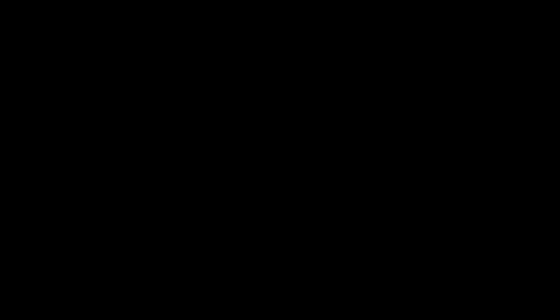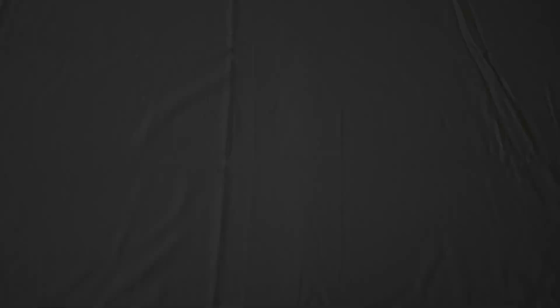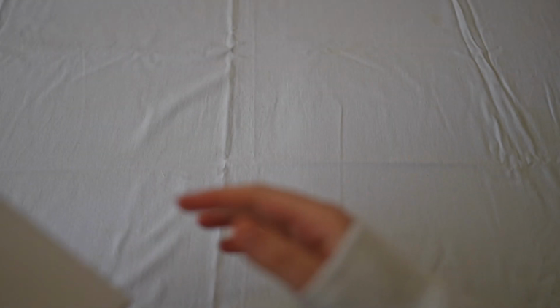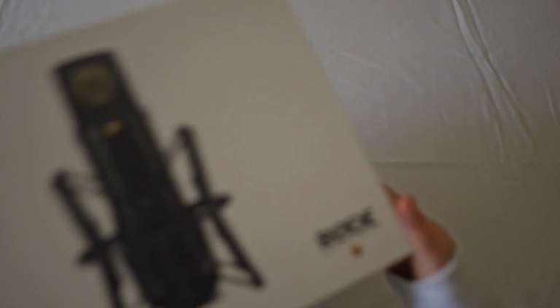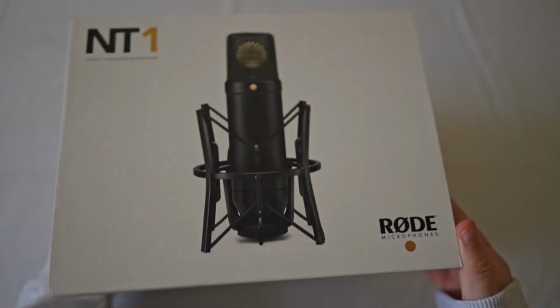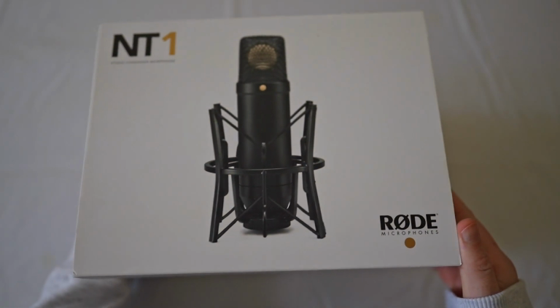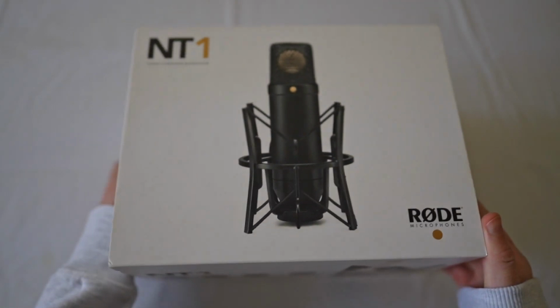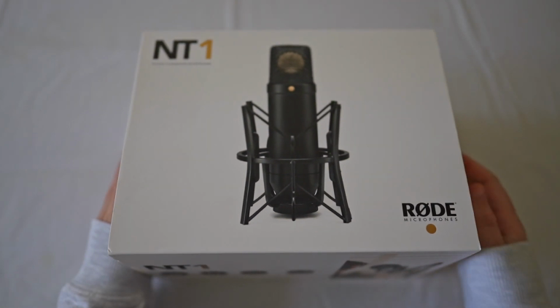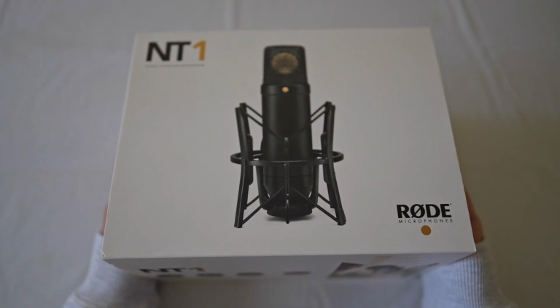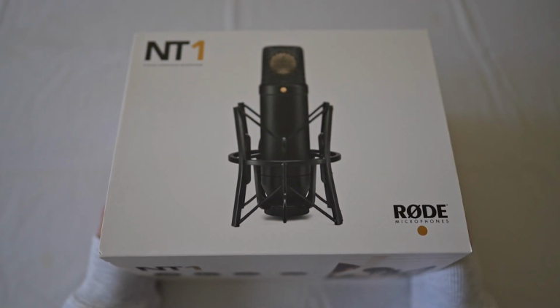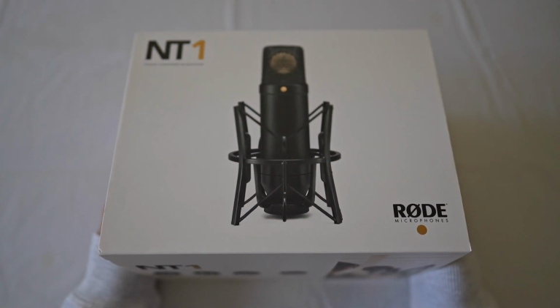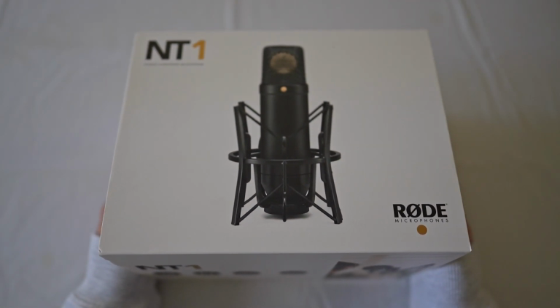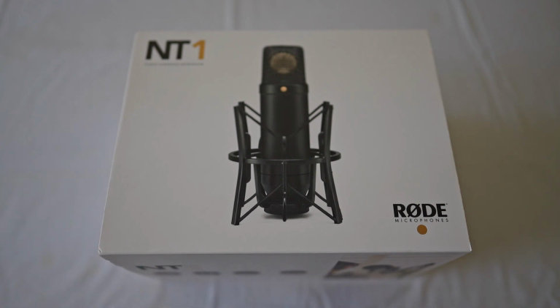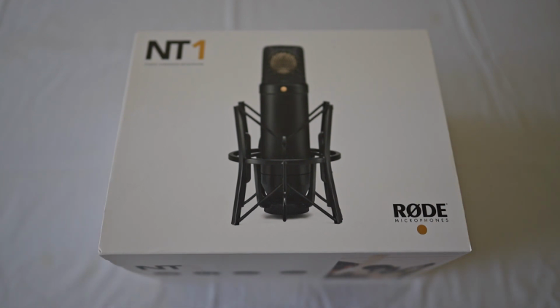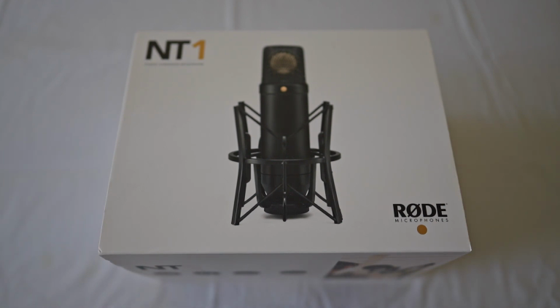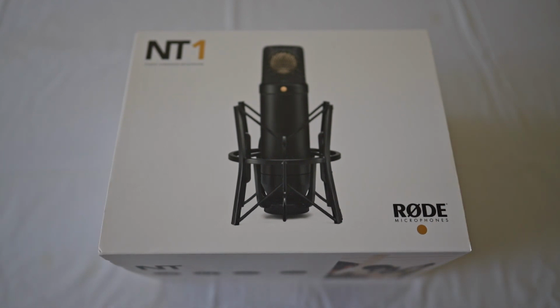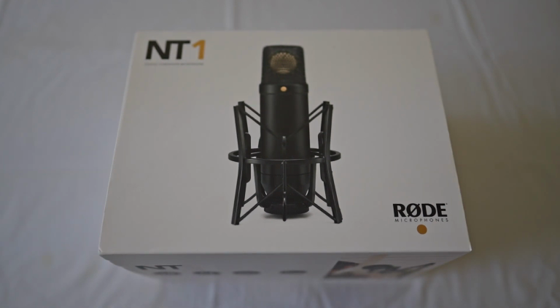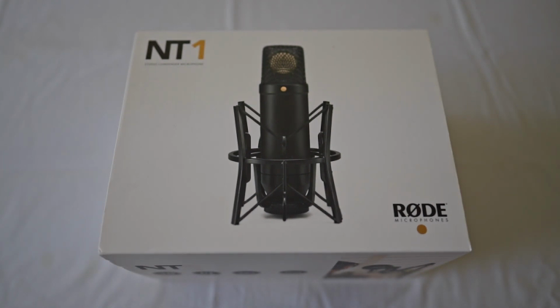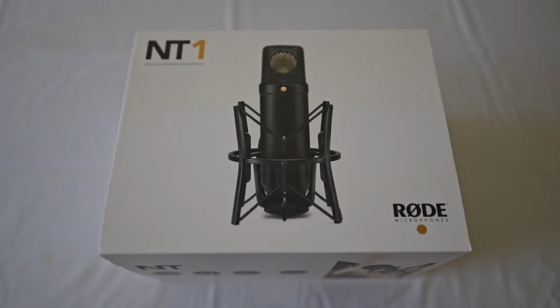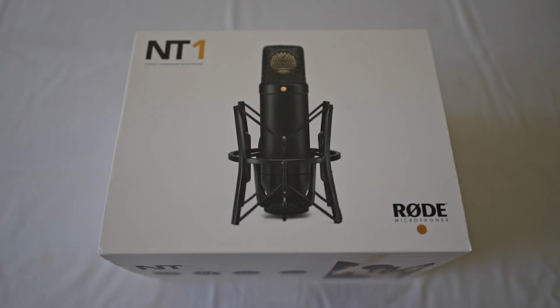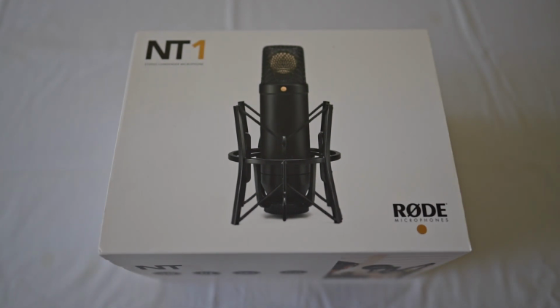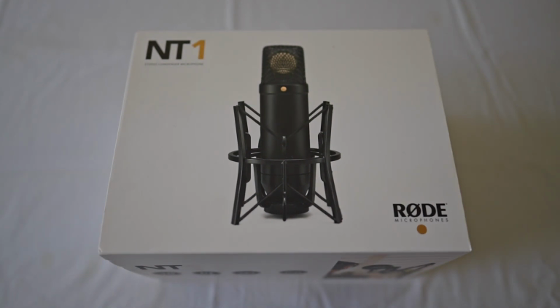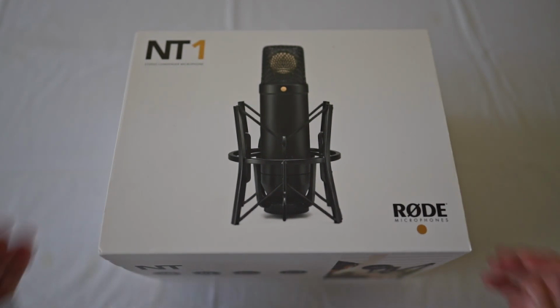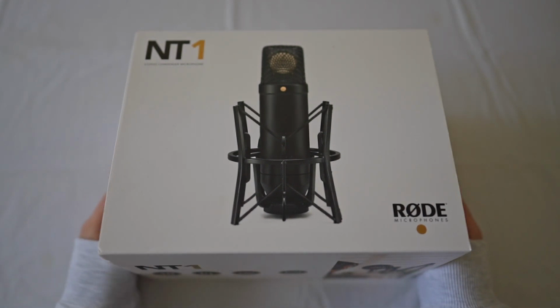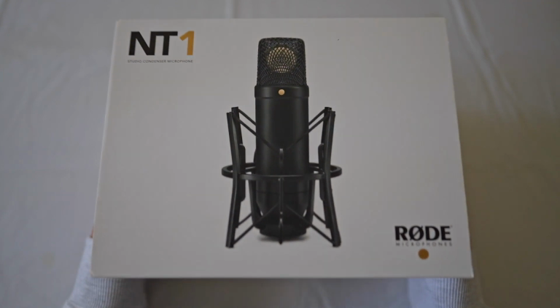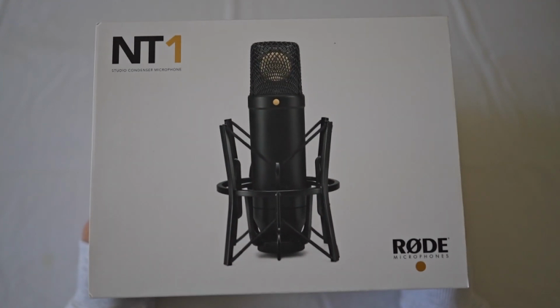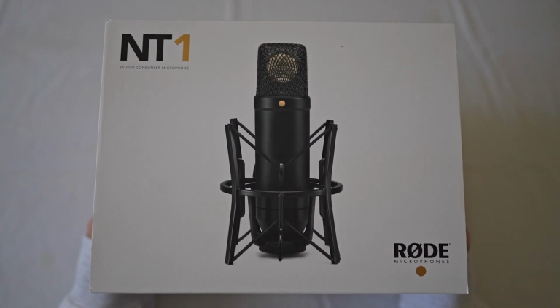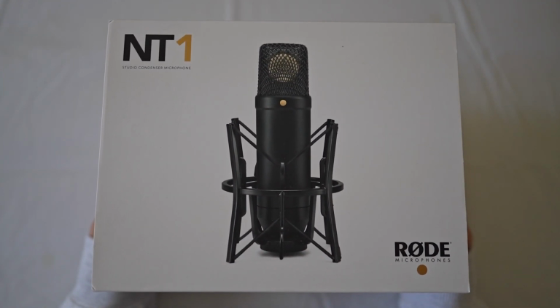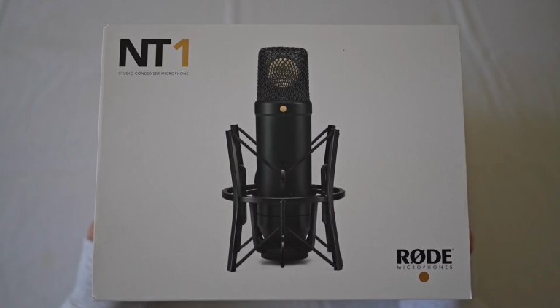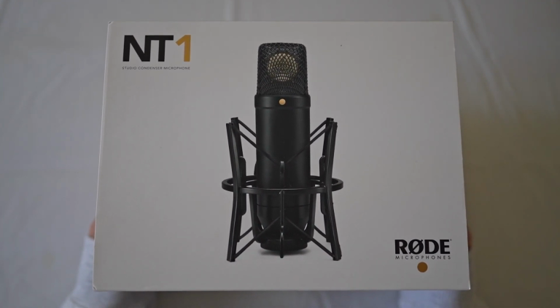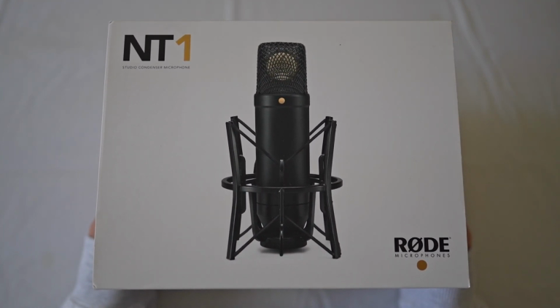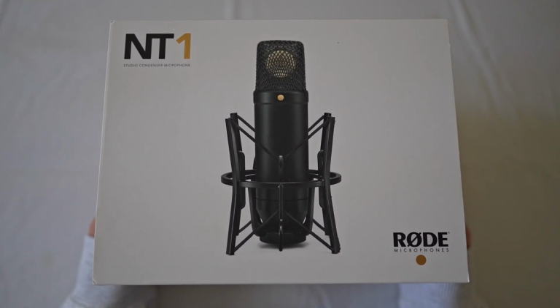Wouldn't it be great to buy a microphone that ticks all of the boxes? Good sound quality, good build quality, great features and at a good price? Well look no further — it's the Rode NT1 microphone.